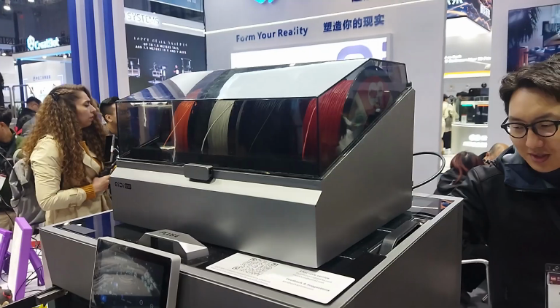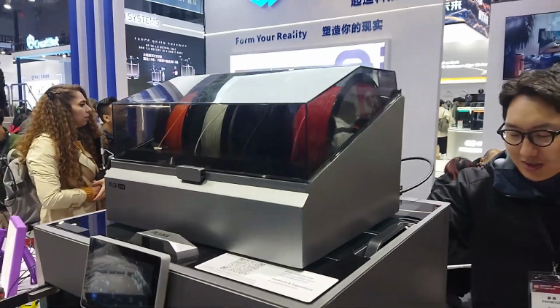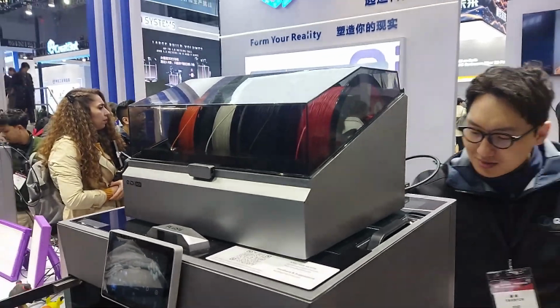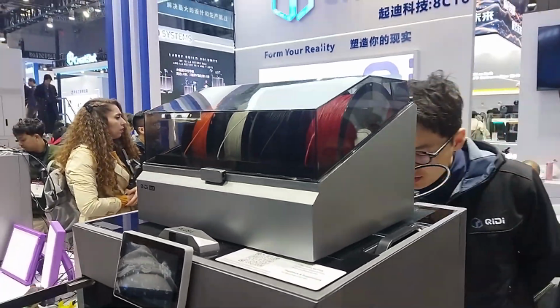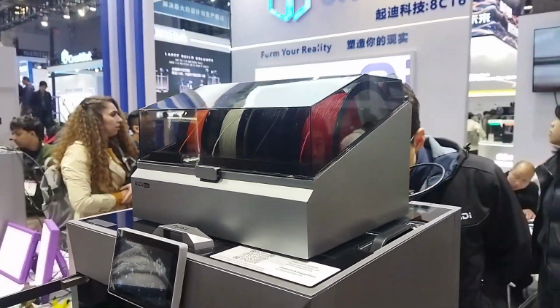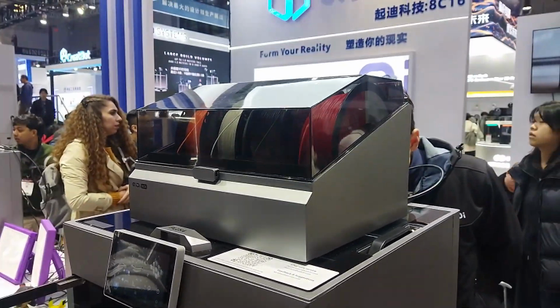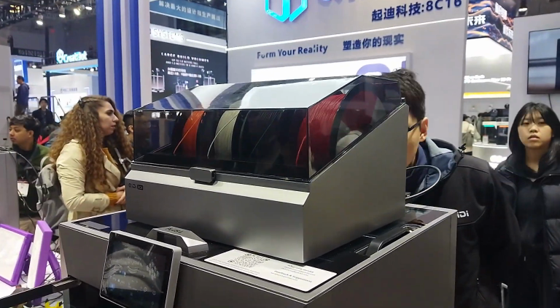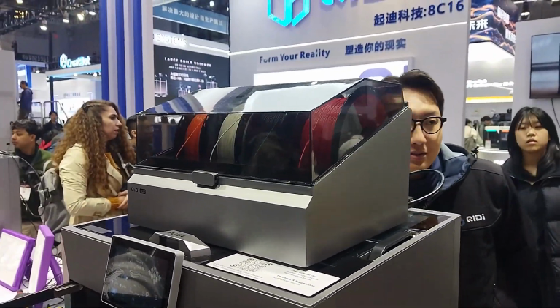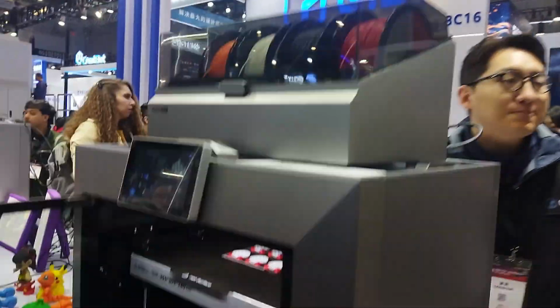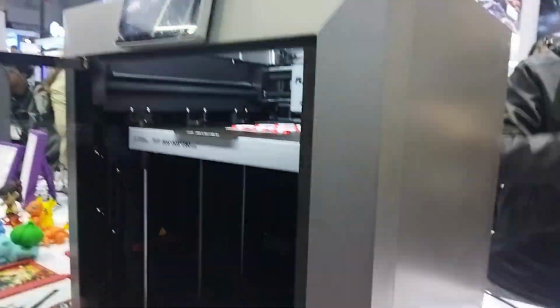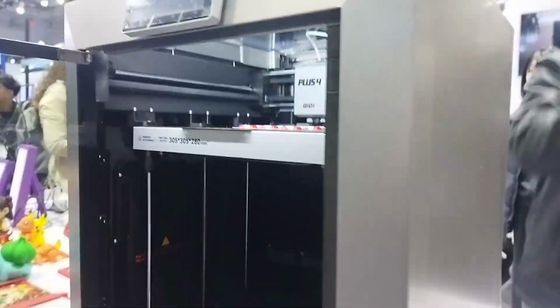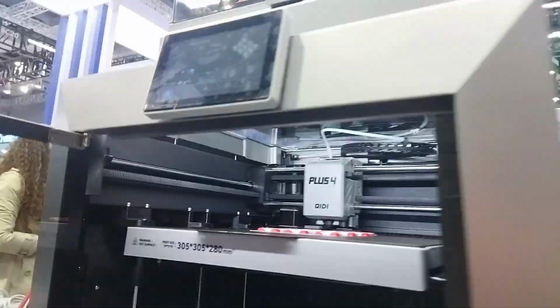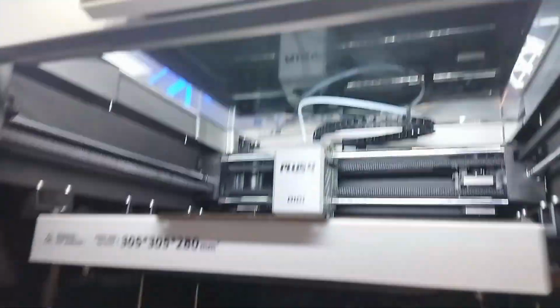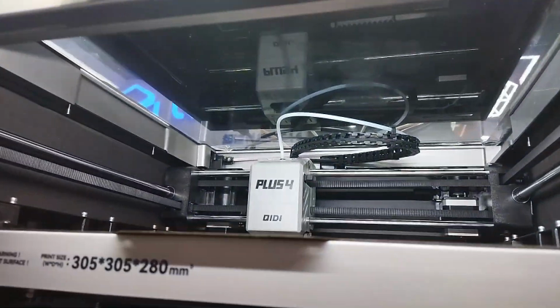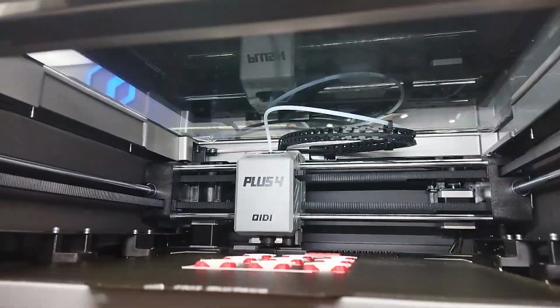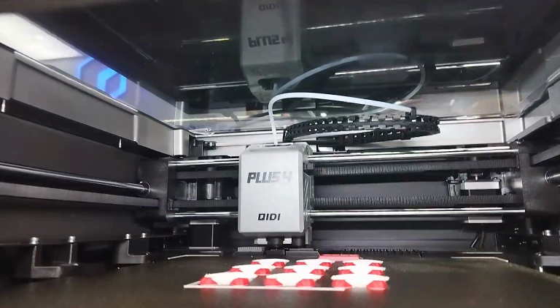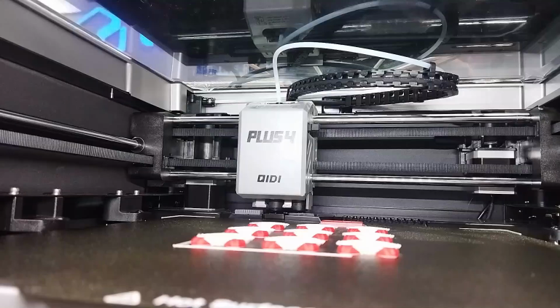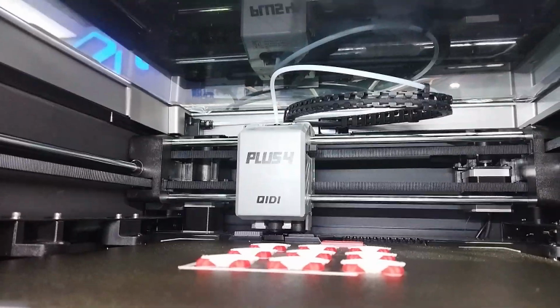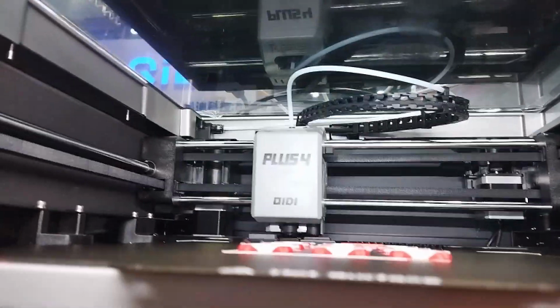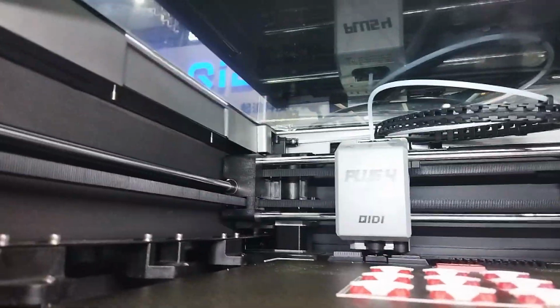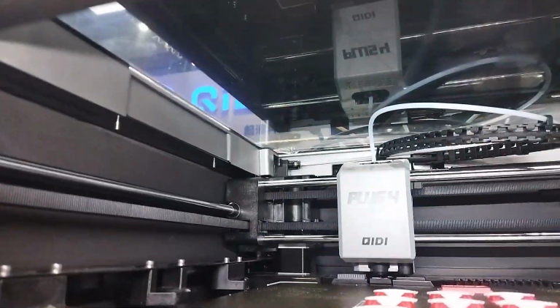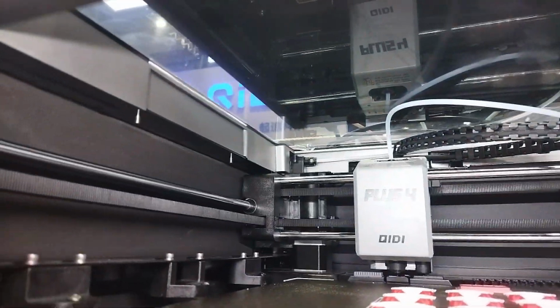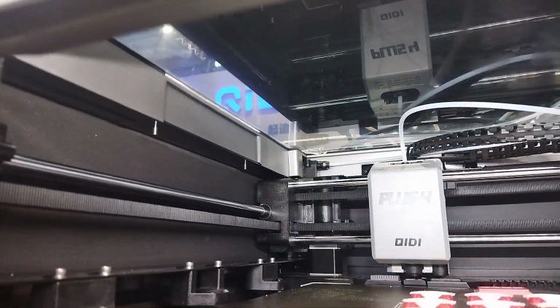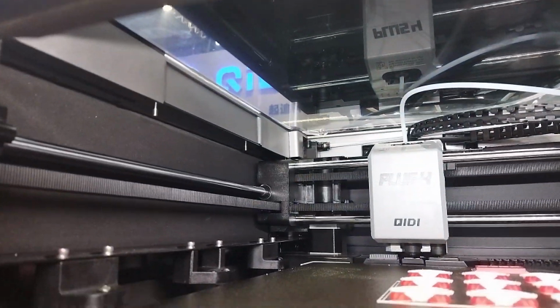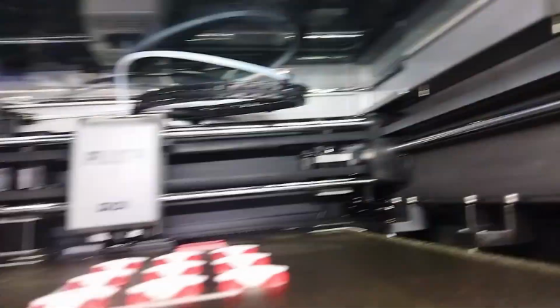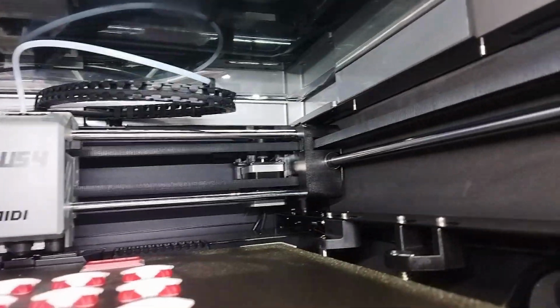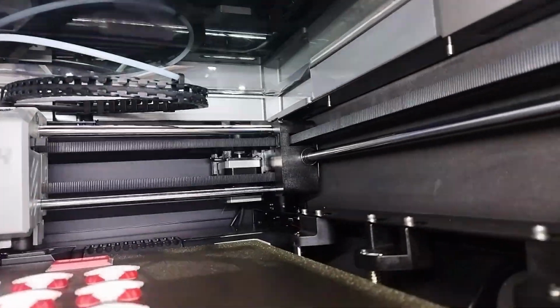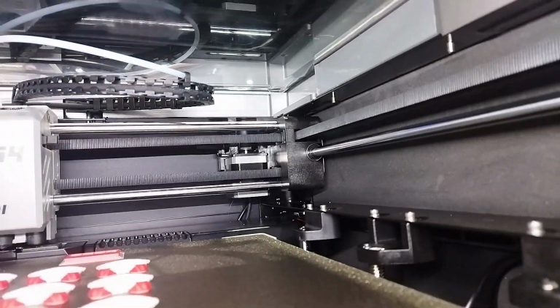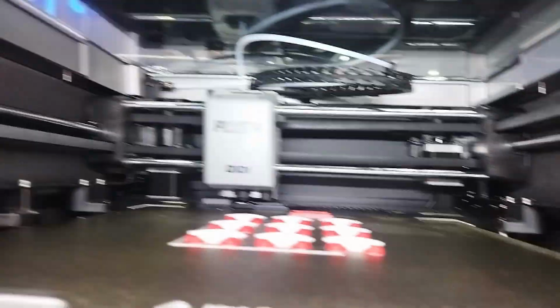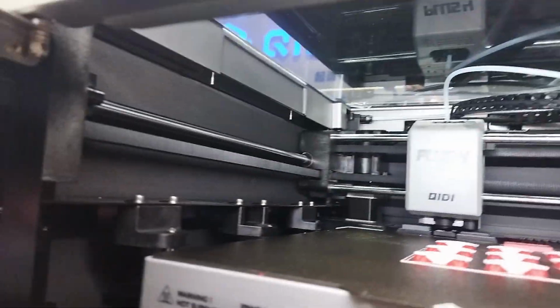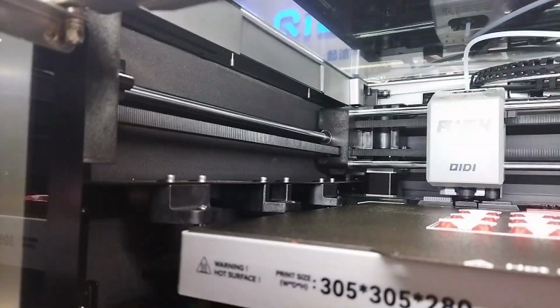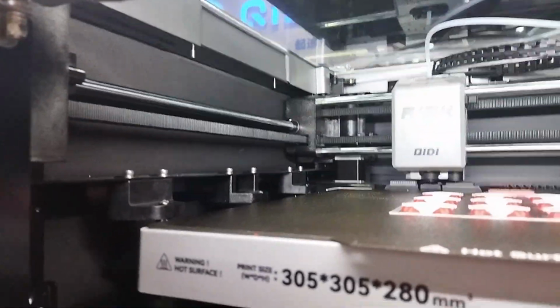So this is GDTEK's new multi-color machine, and right now it's changing its color, and it looks very interesting over here.